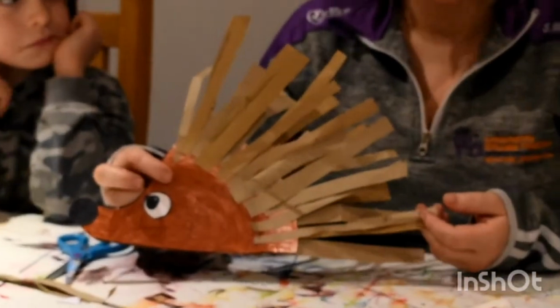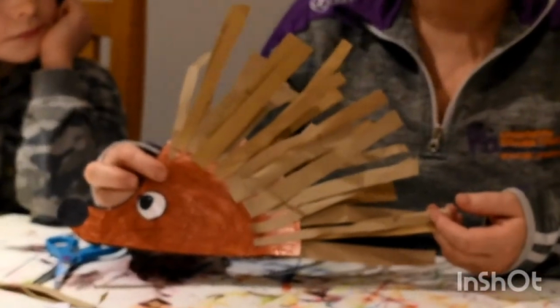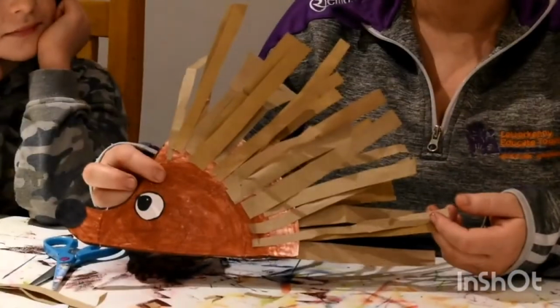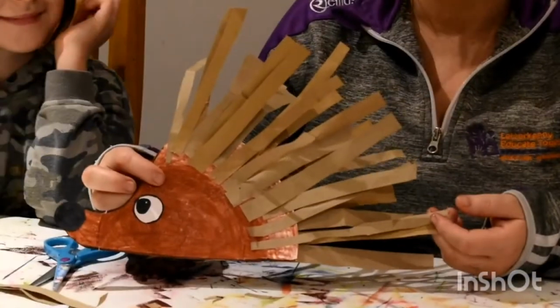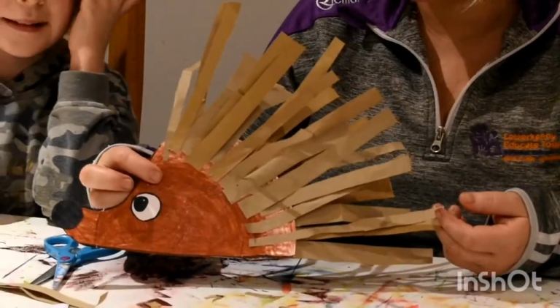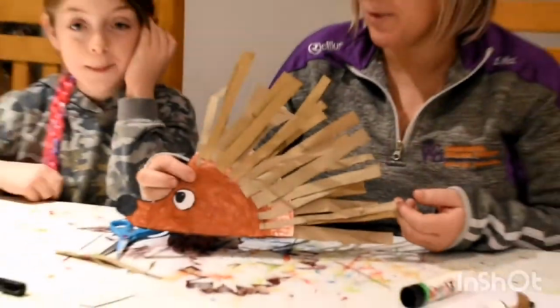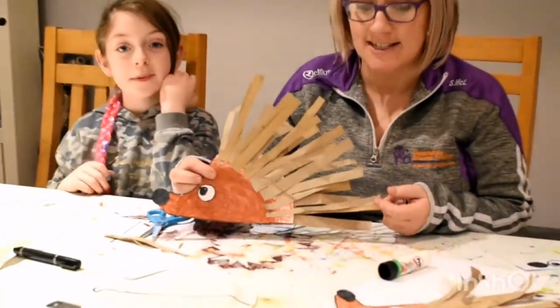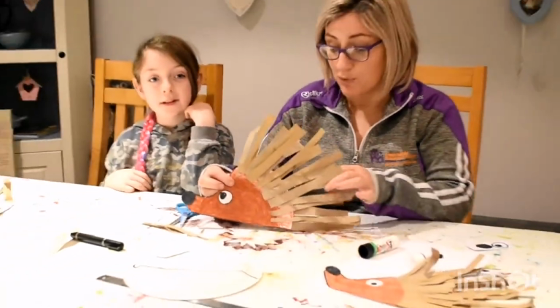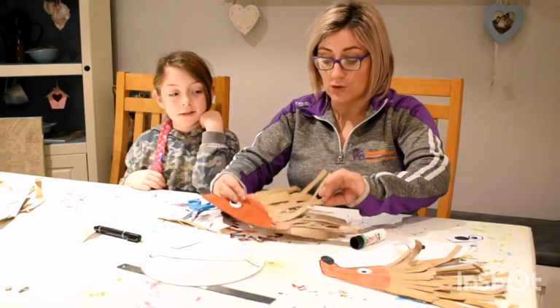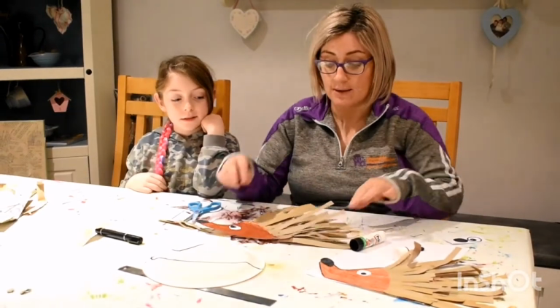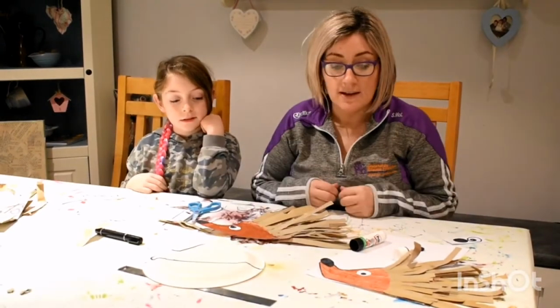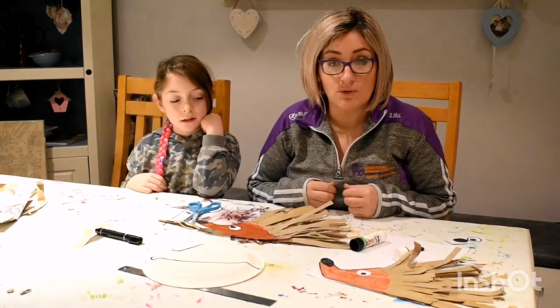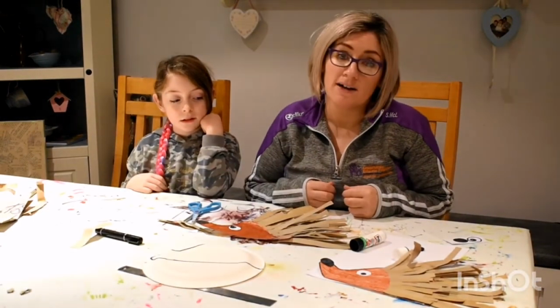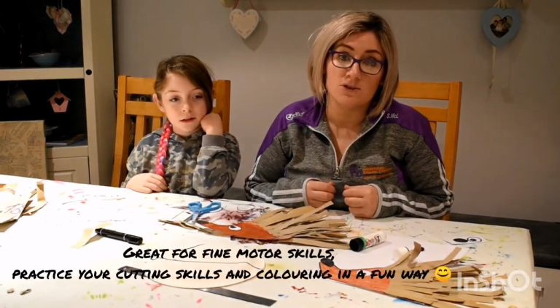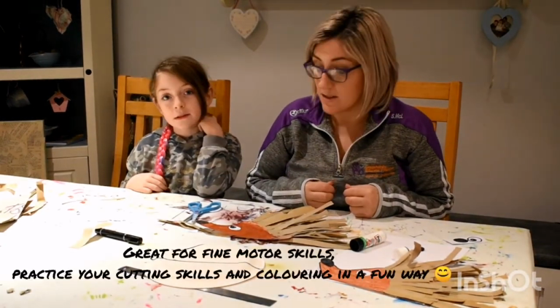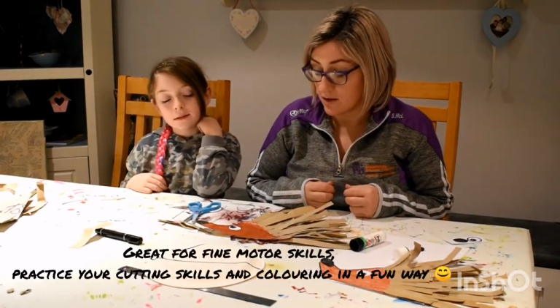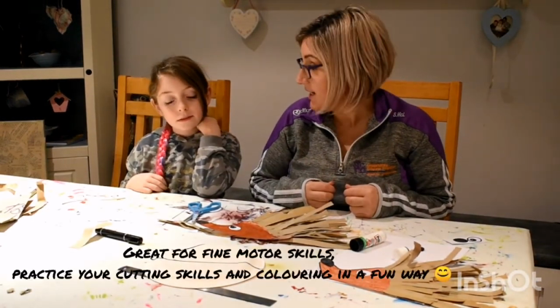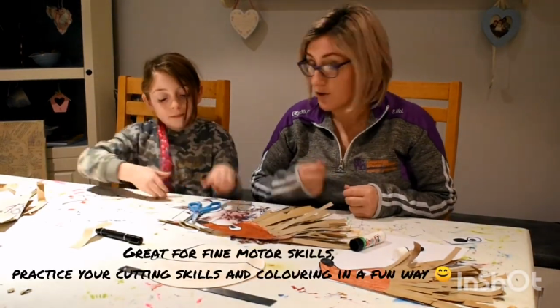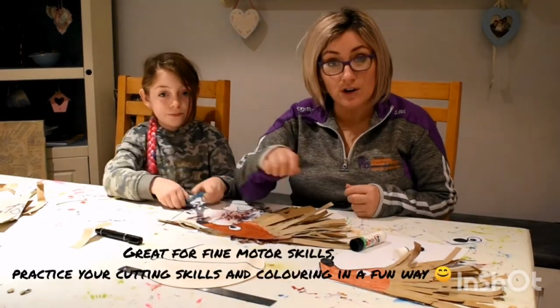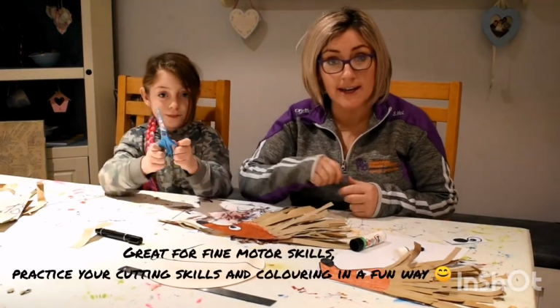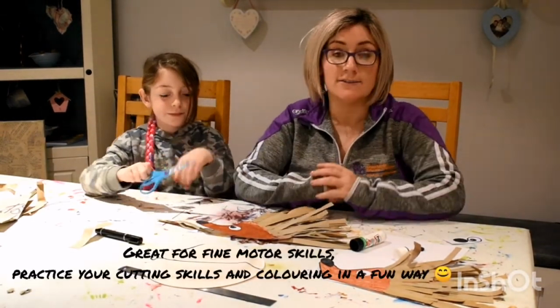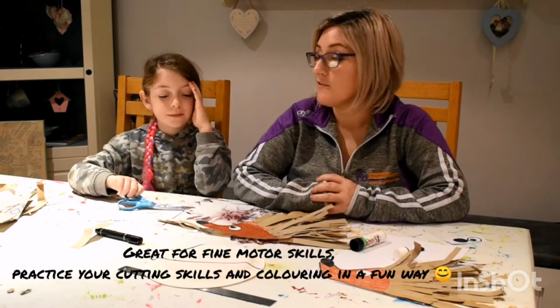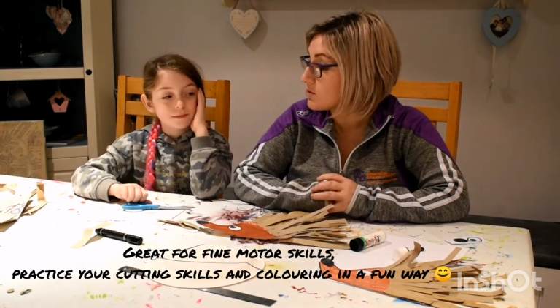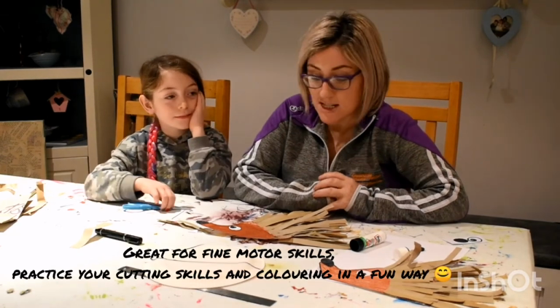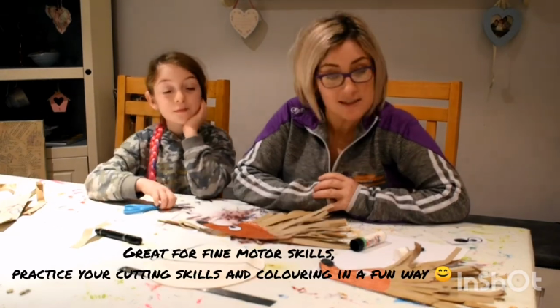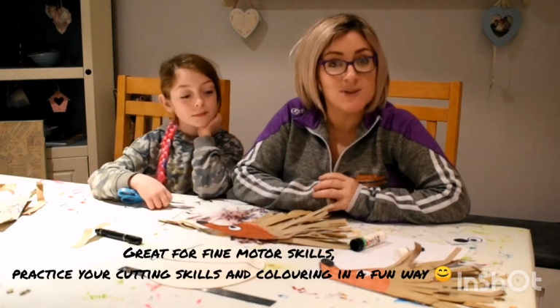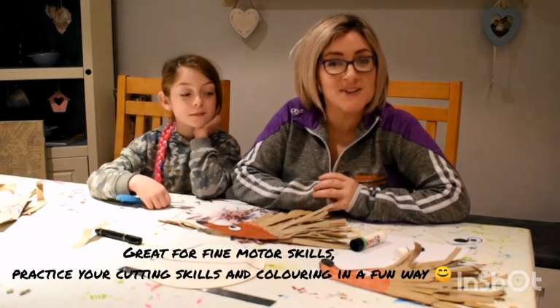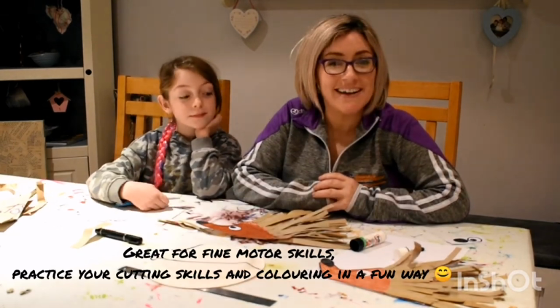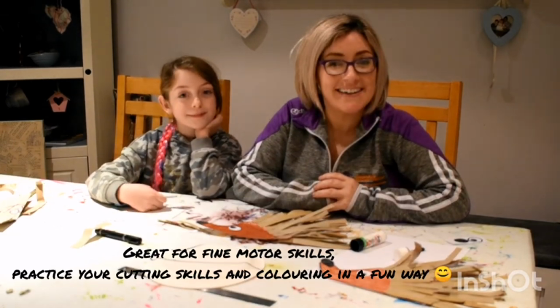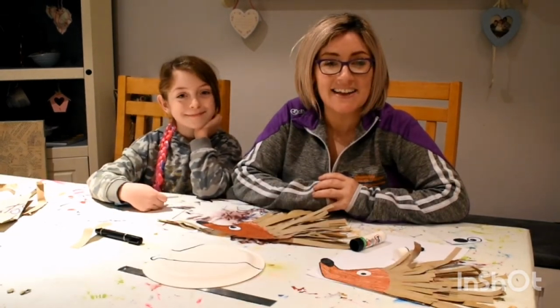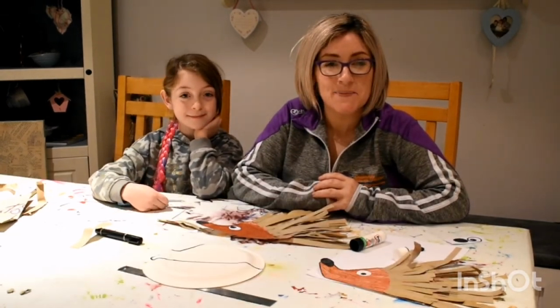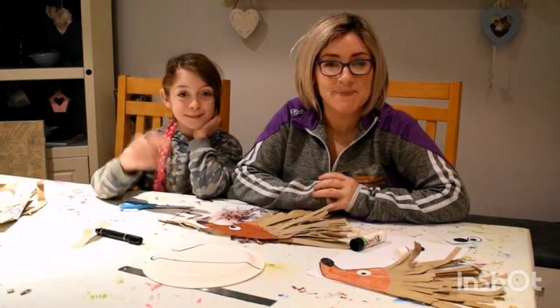This is a lovely activity to do, and as I said before, you can get great practice with your scissors cutting and your colouring and fine motor skills. So enjoy! Thank you. Bye!